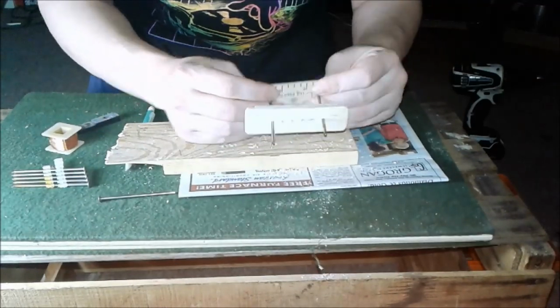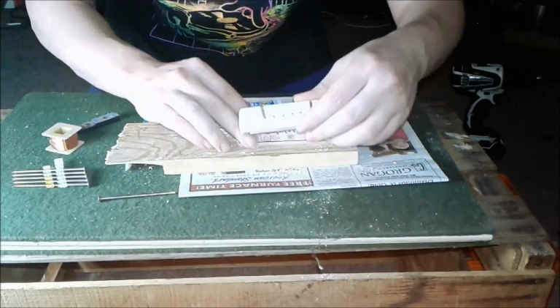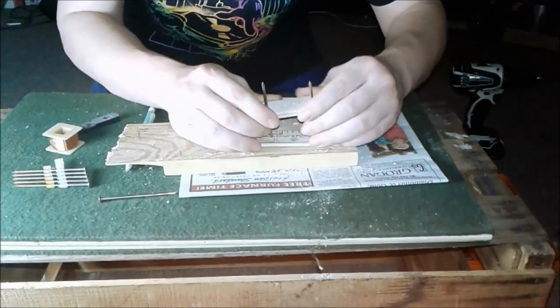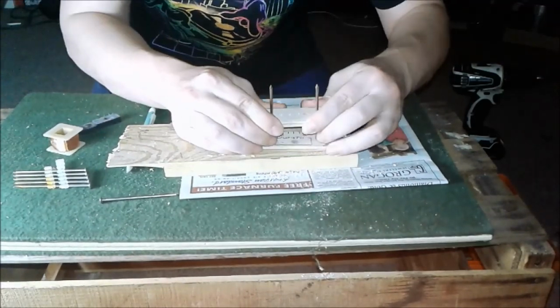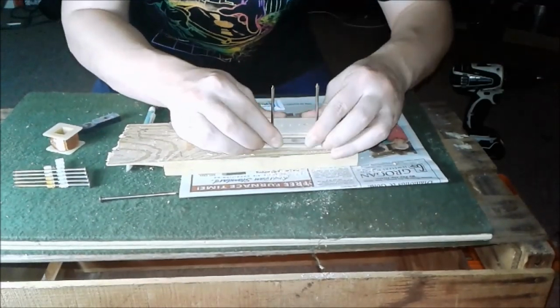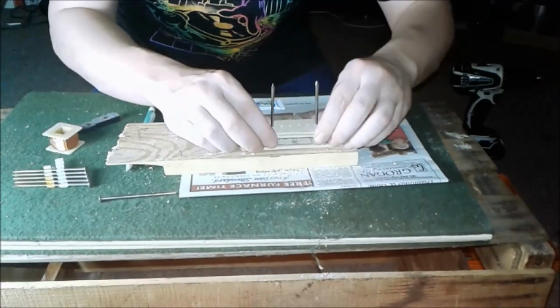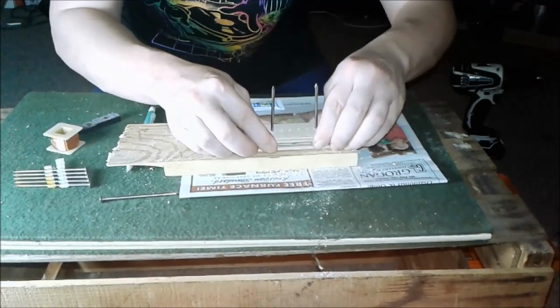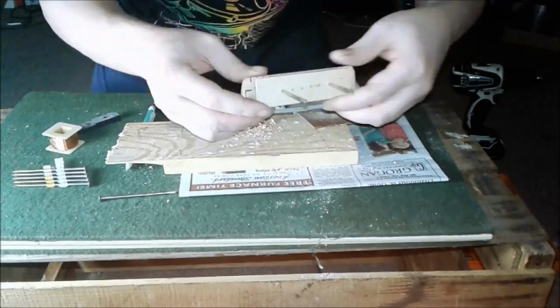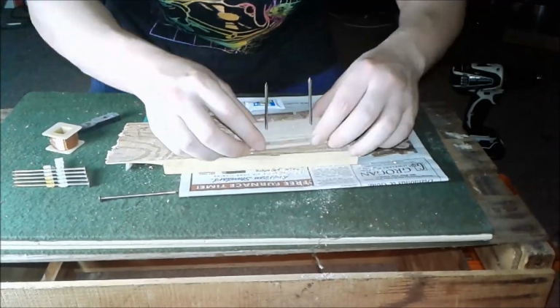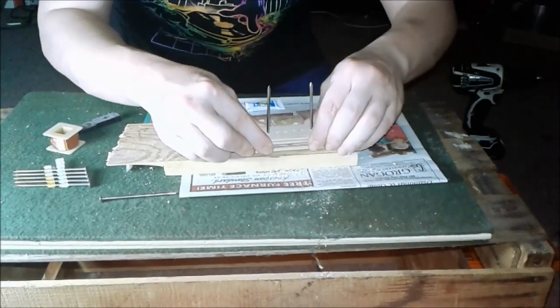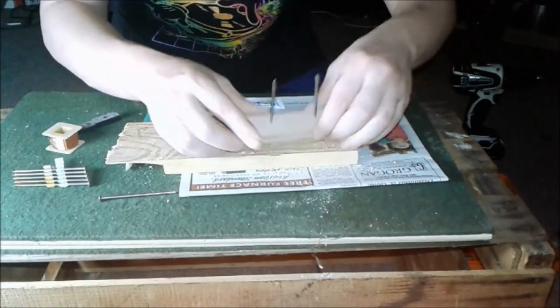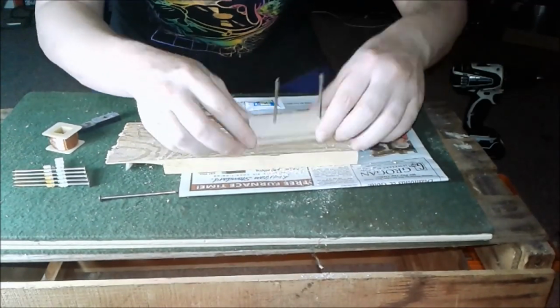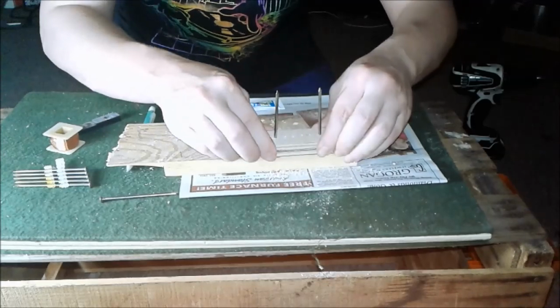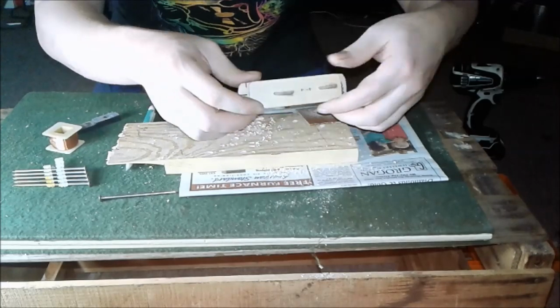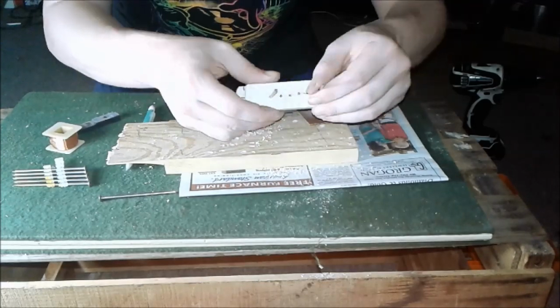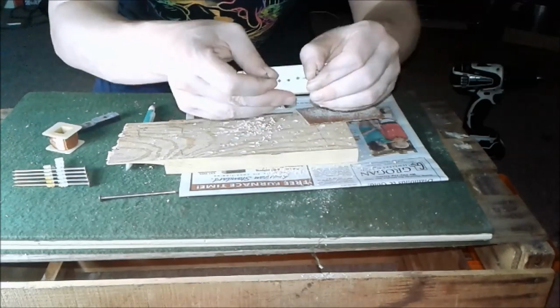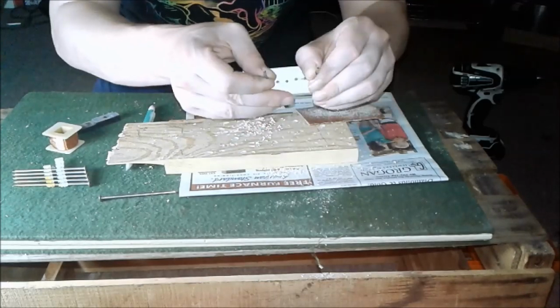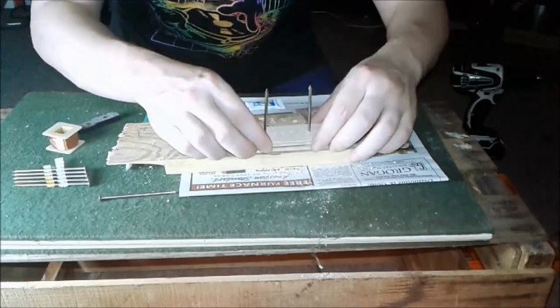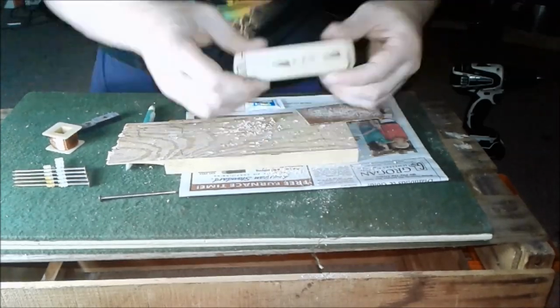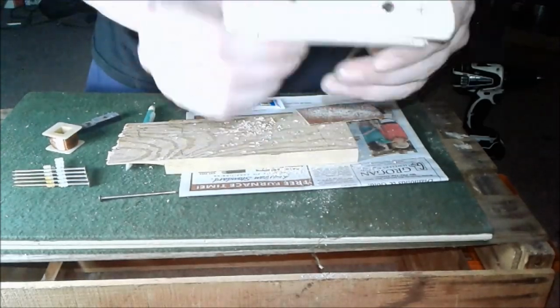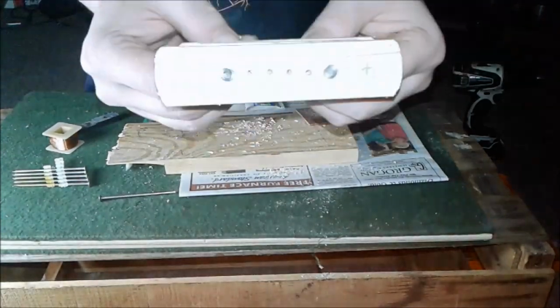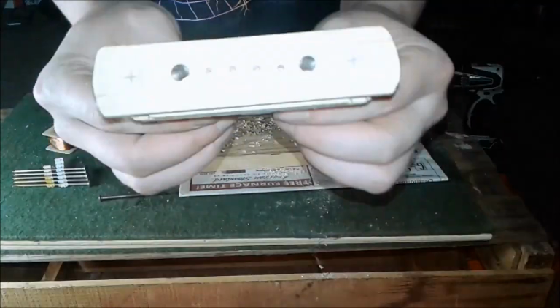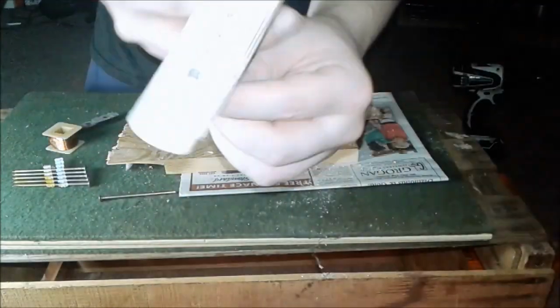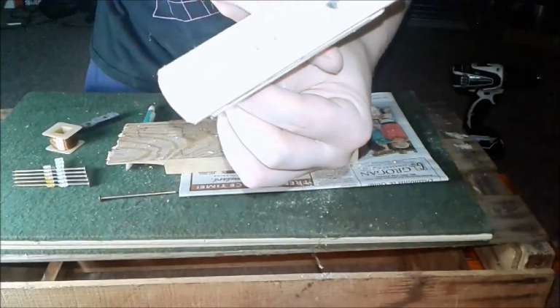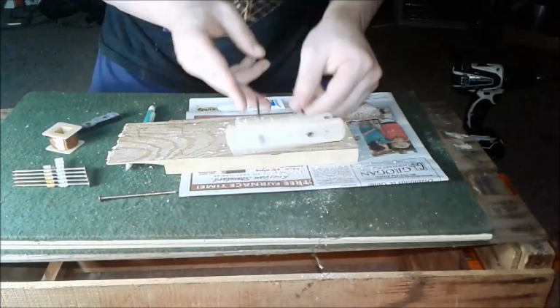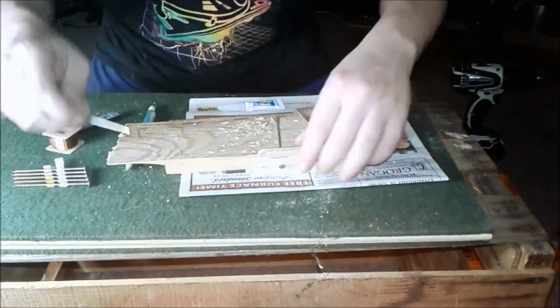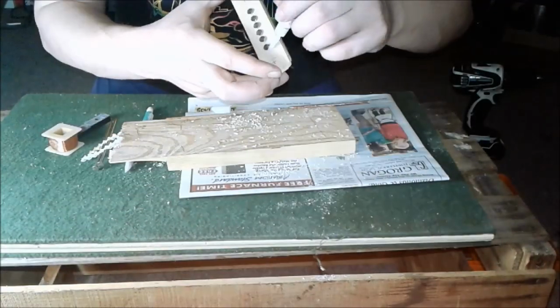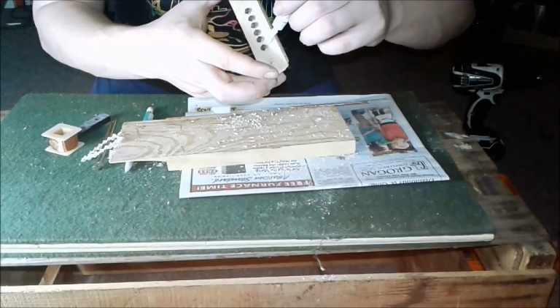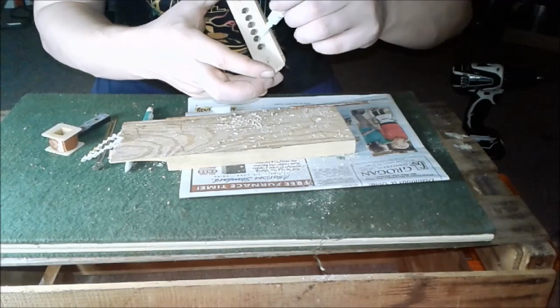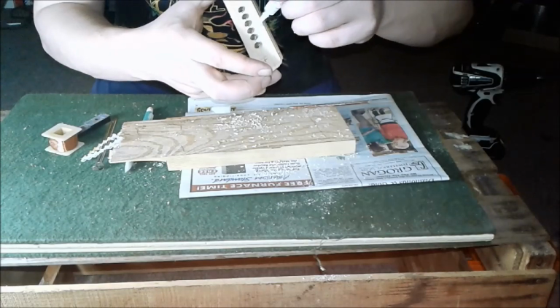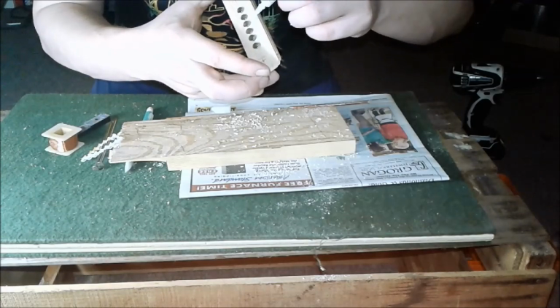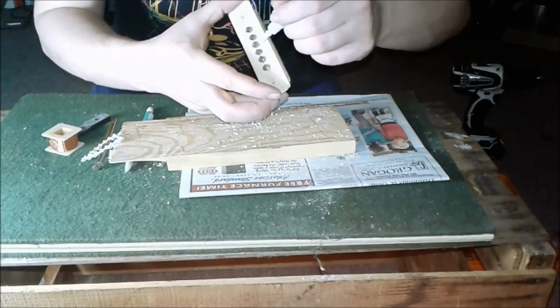Putting the nails through the holes to hold it together. I leave a little gap here so I can wind some wire in there. That looks like this right here. Glue the nails.